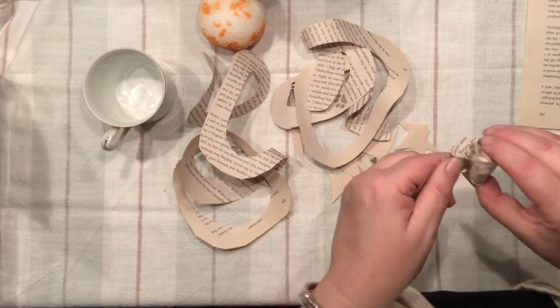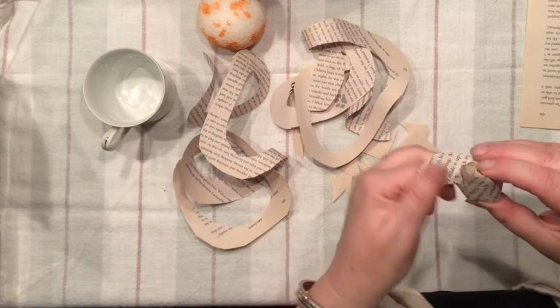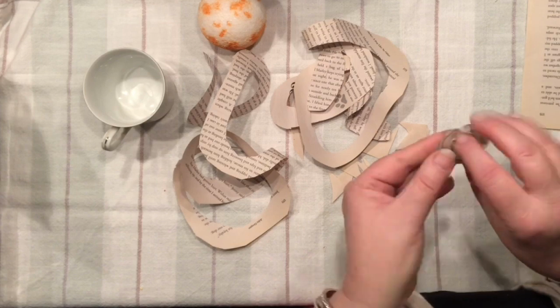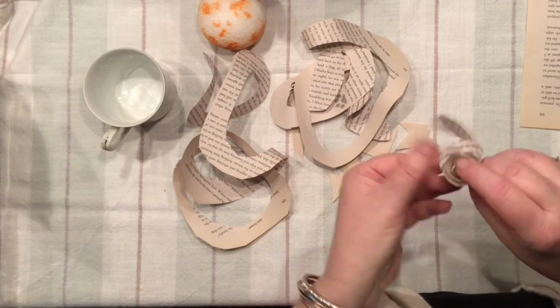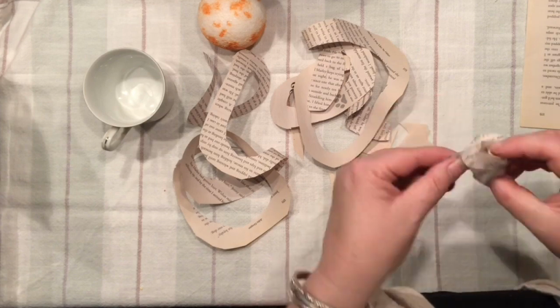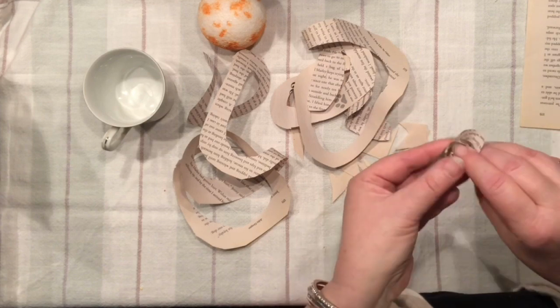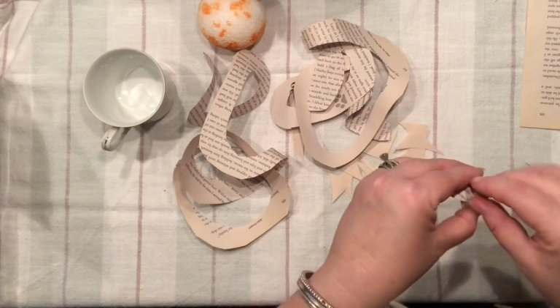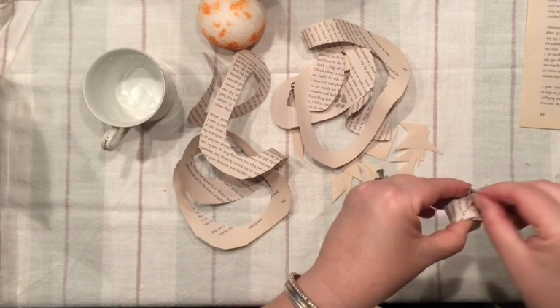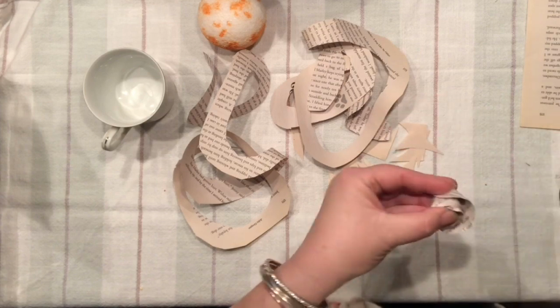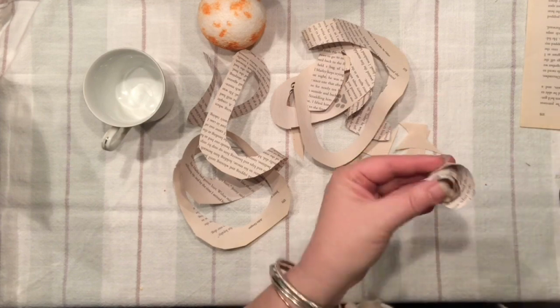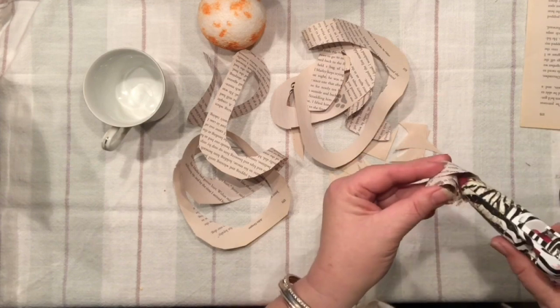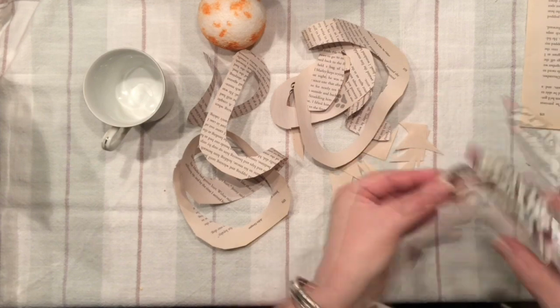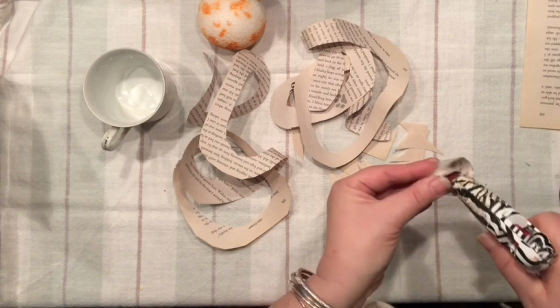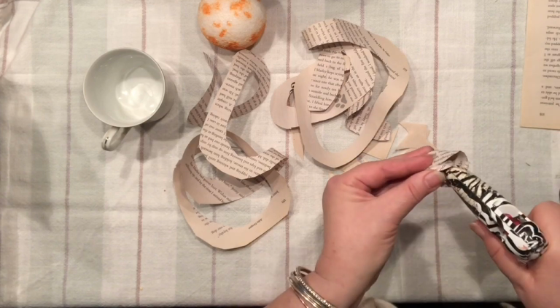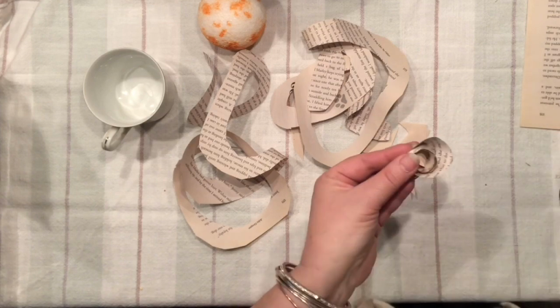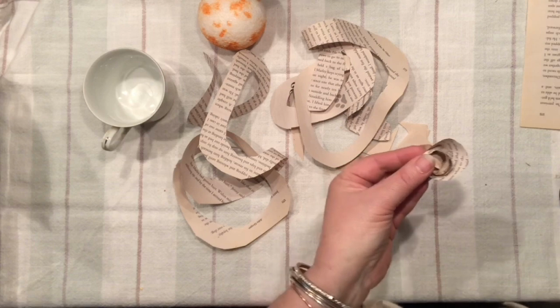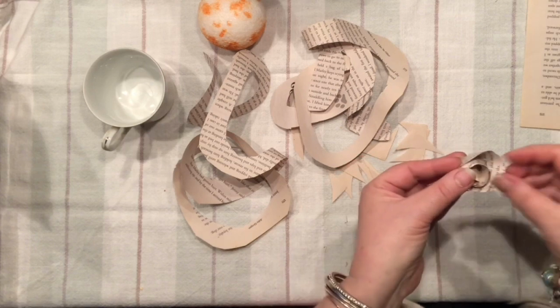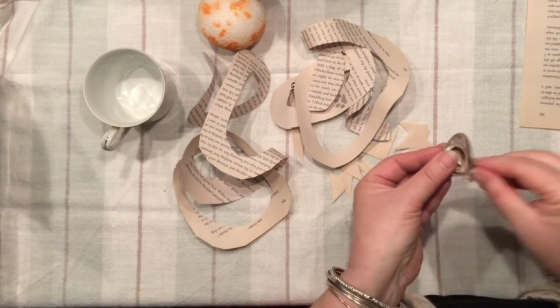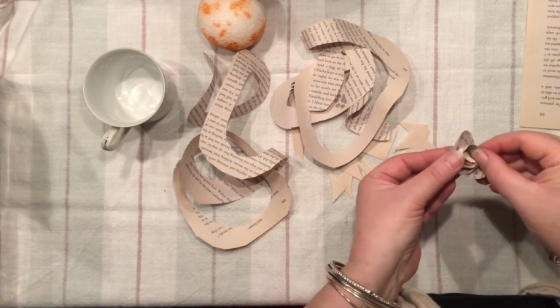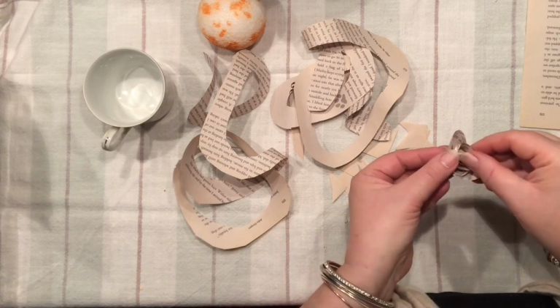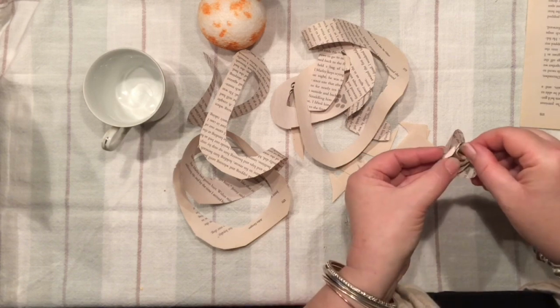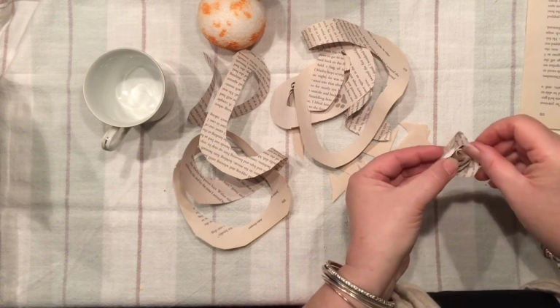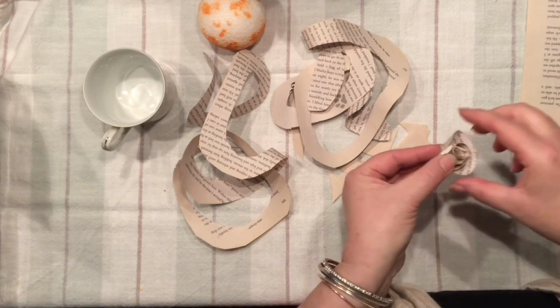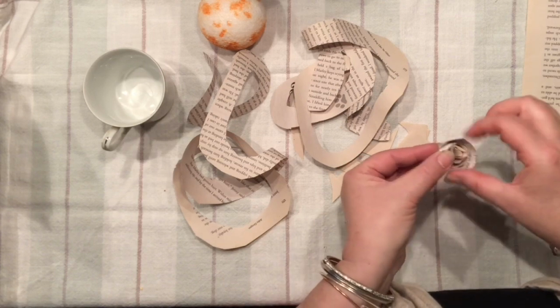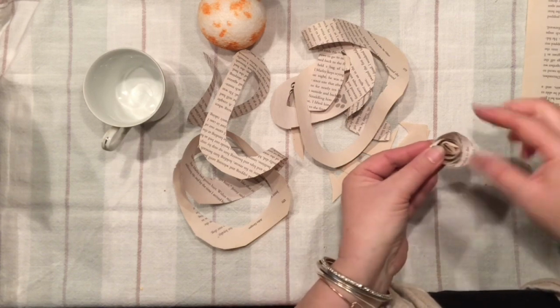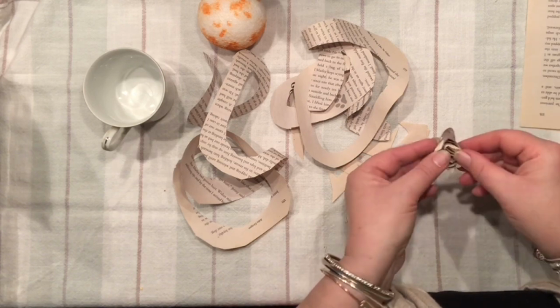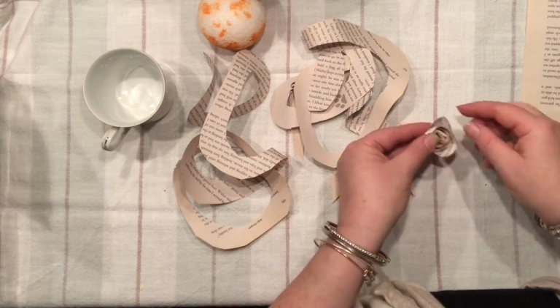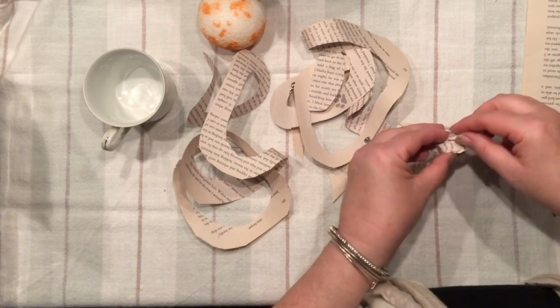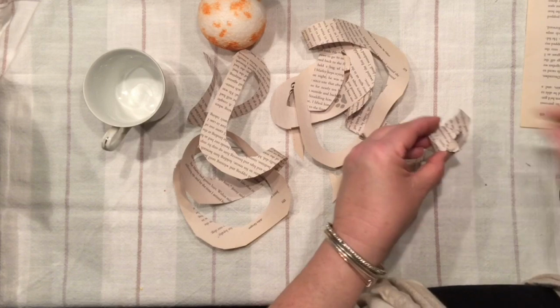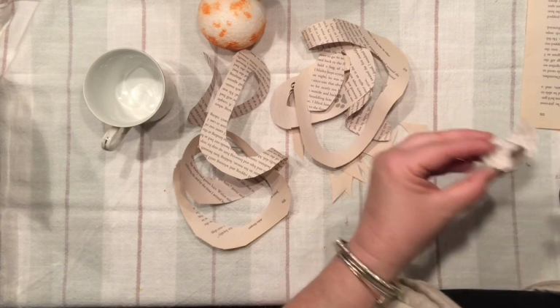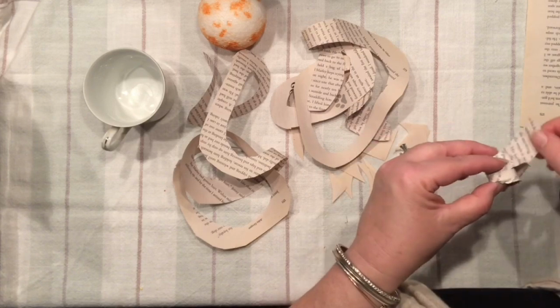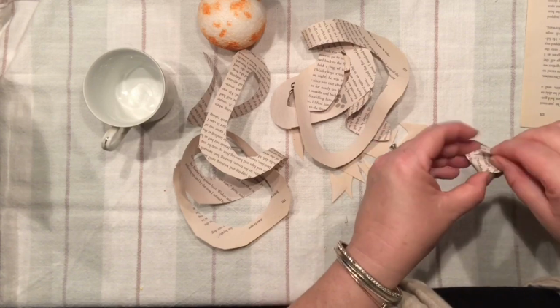Just because I like to have a loose hold of my rose, I'm simply adding a hot glue here right in the middle to make sure that when I let my rose out of my fingers it does not open up fully.